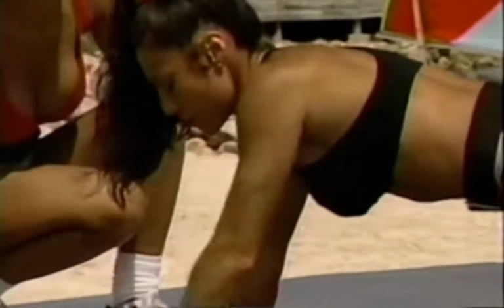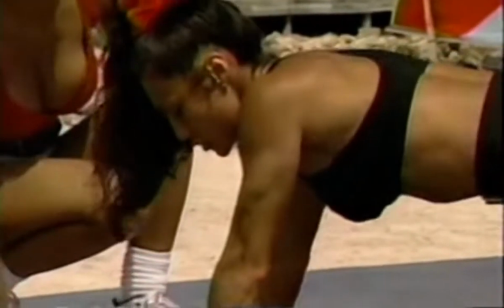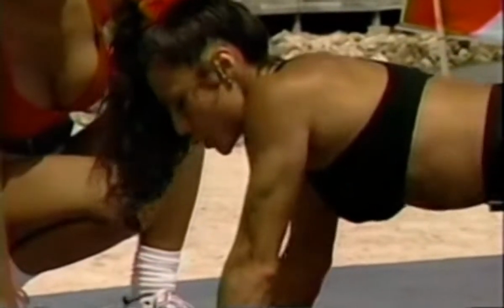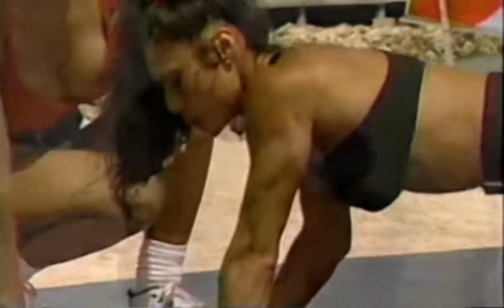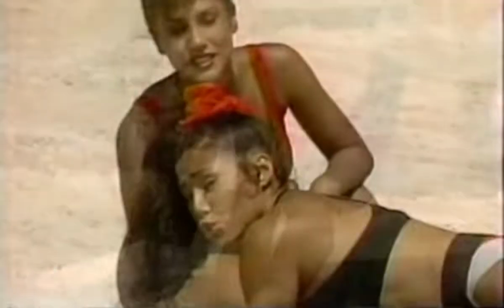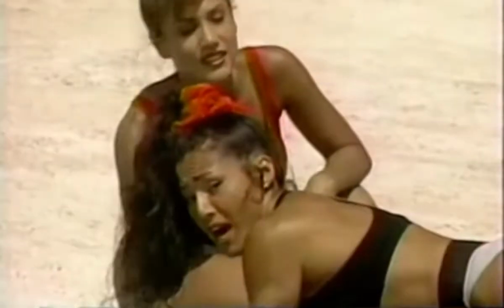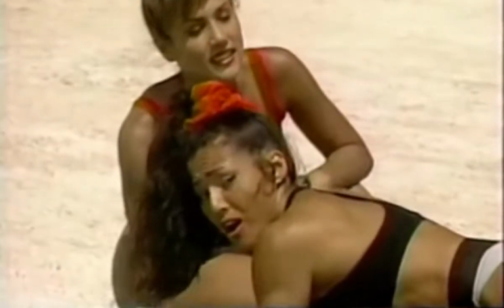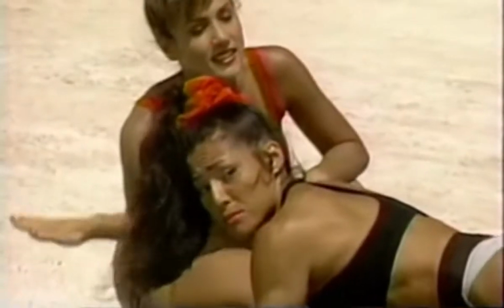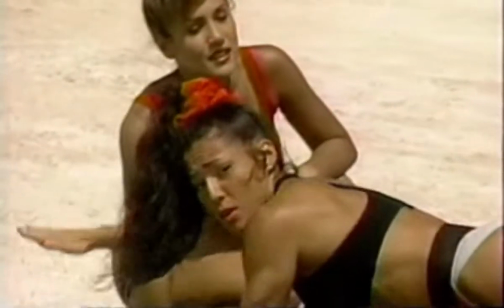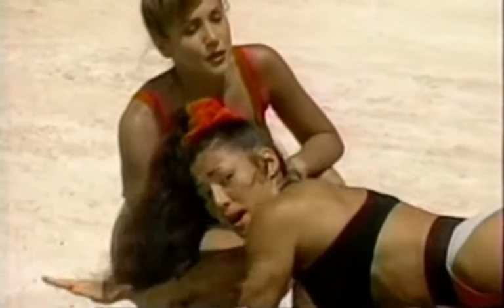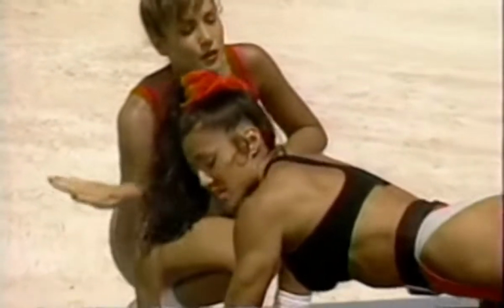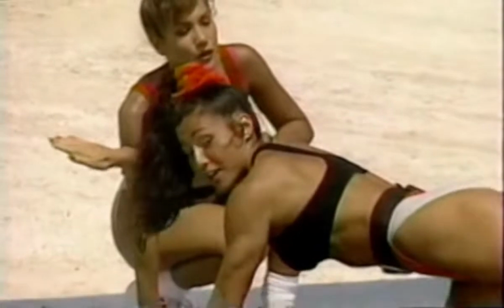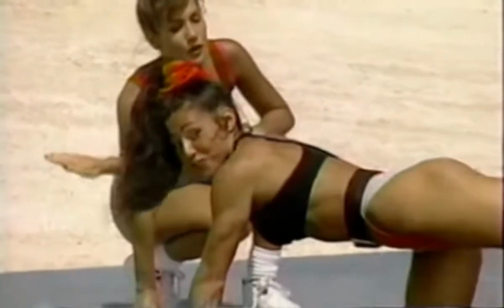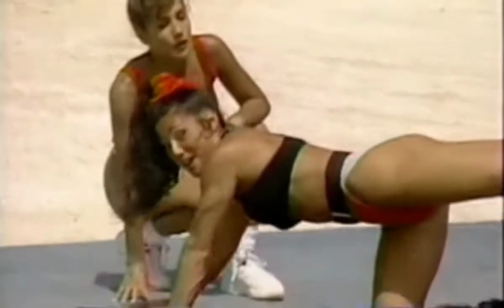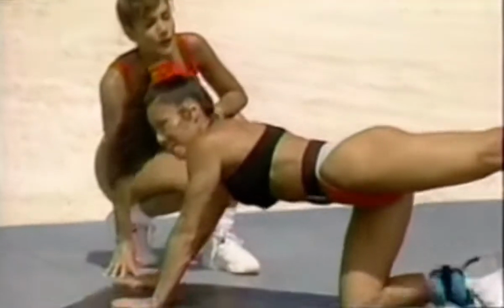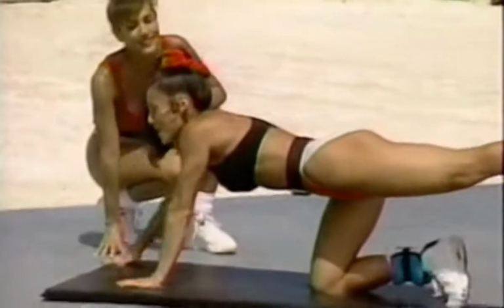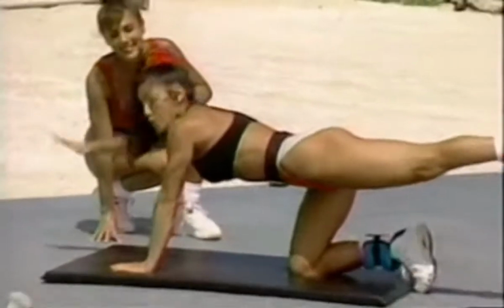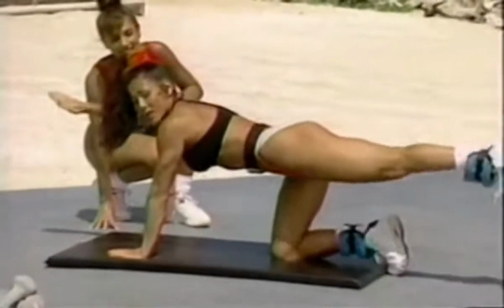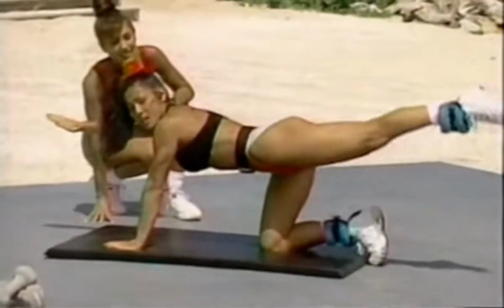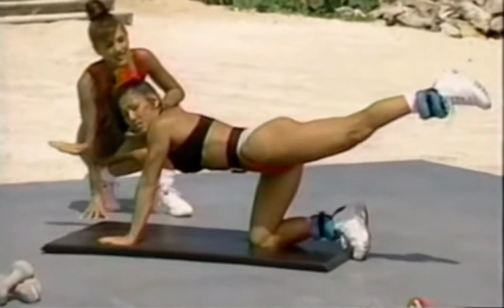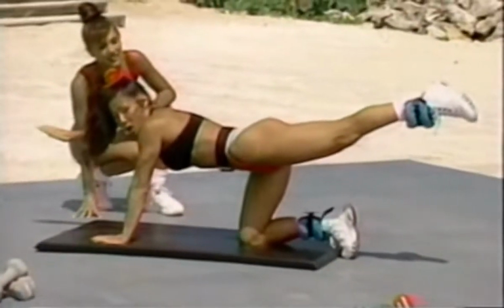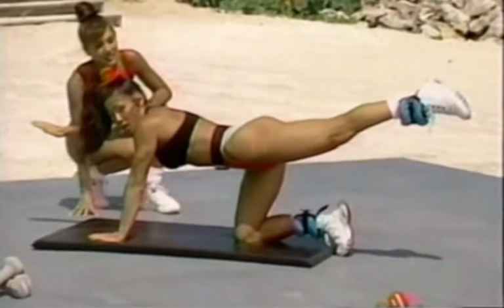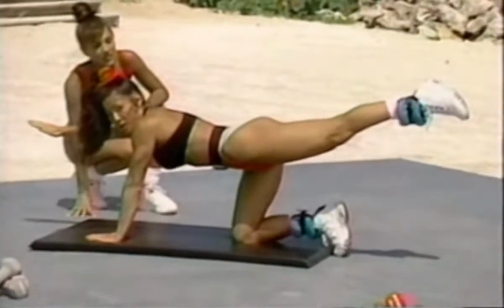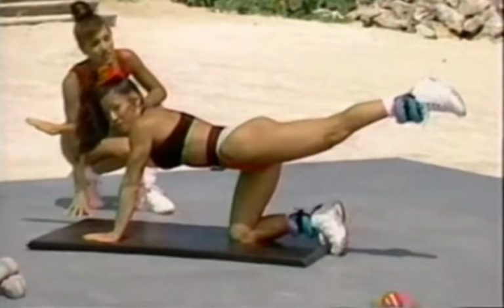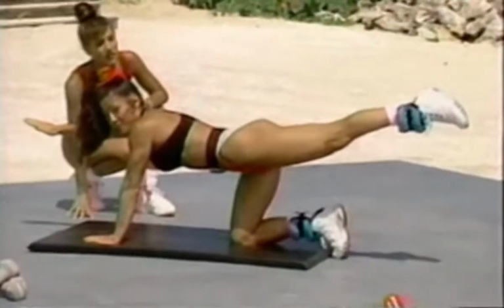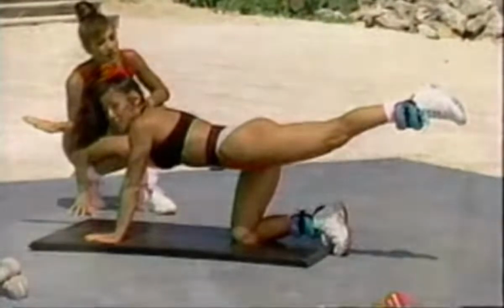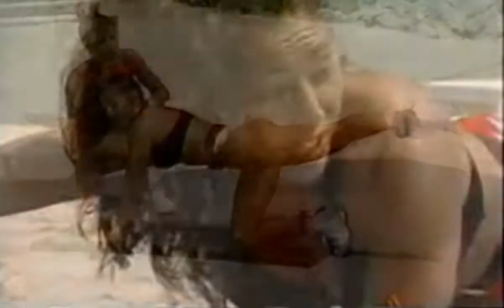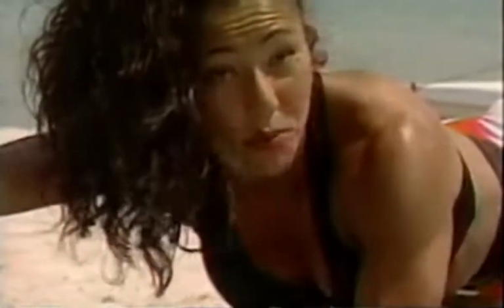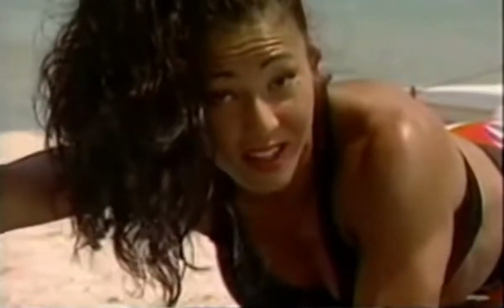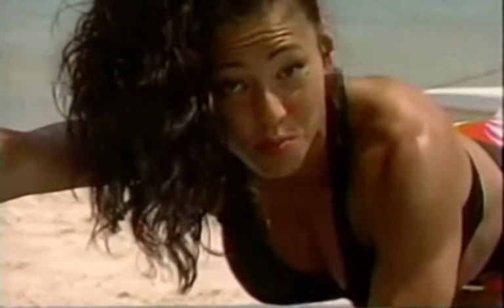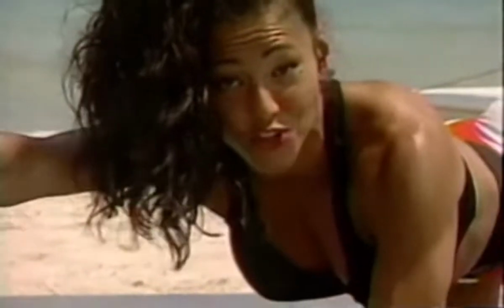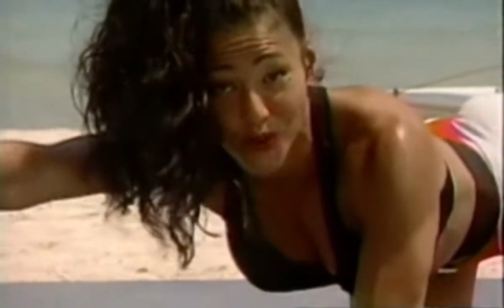For those of you at home, if you do have problems with balancing like I do right now, you may want to lean up against the wall. It'll definitely help your balance and your posture as well.